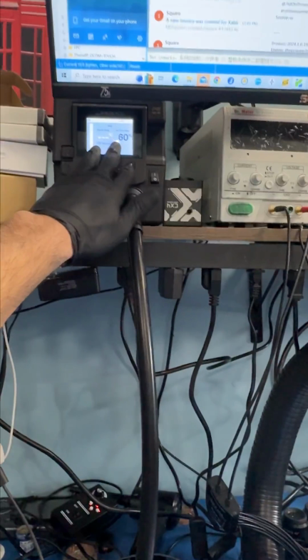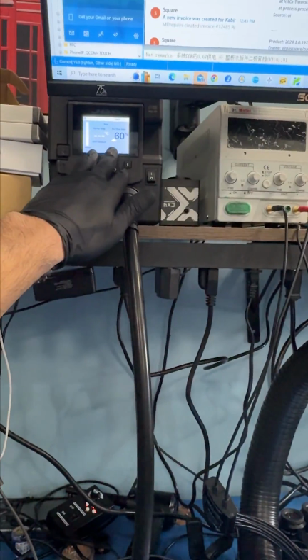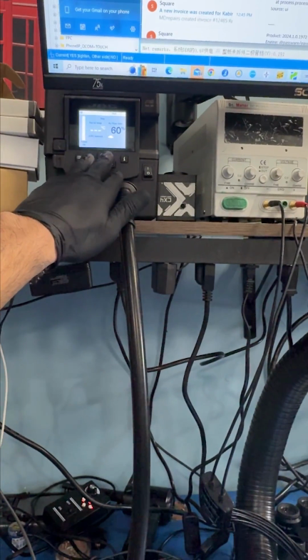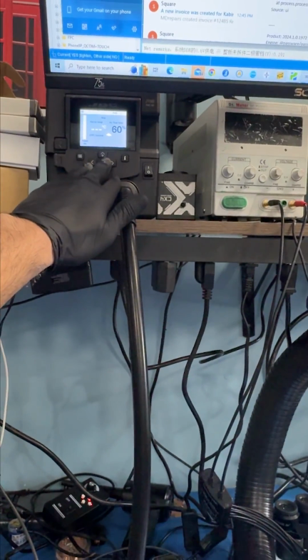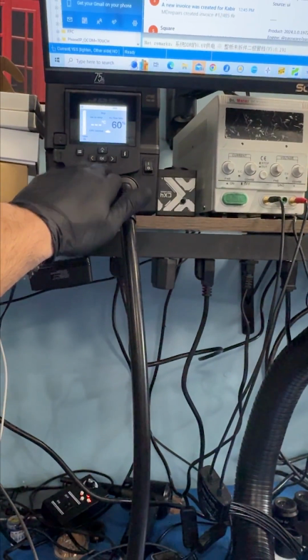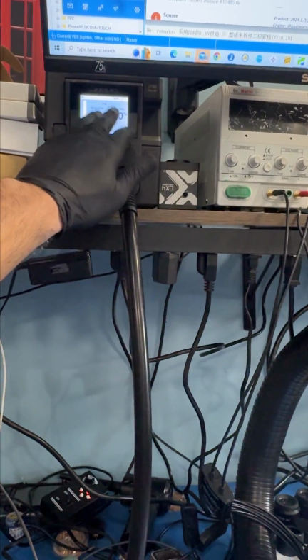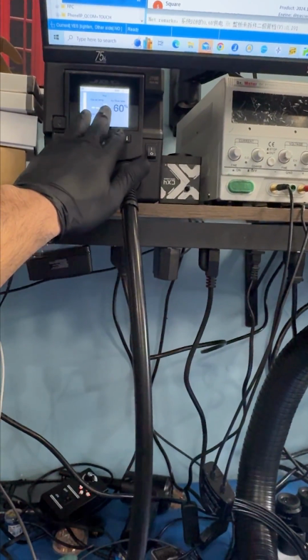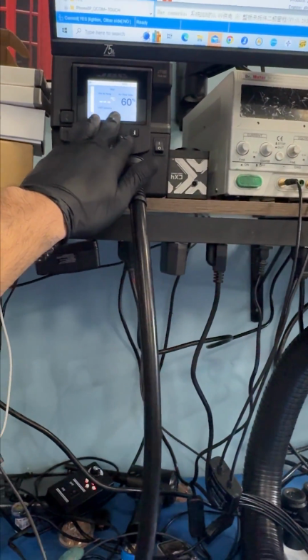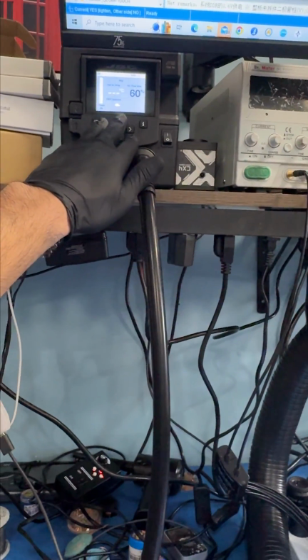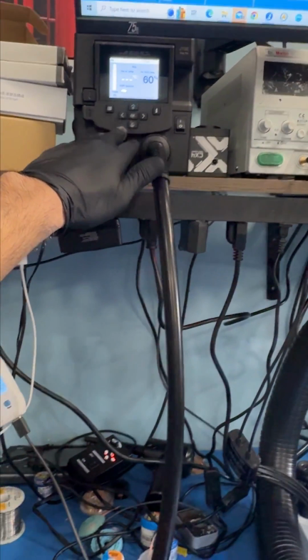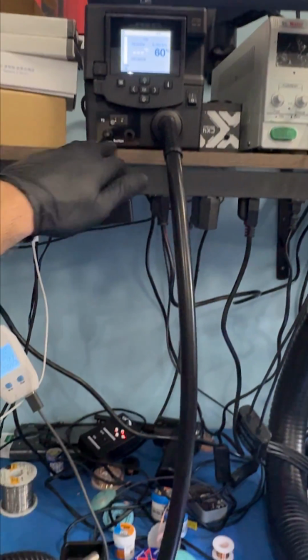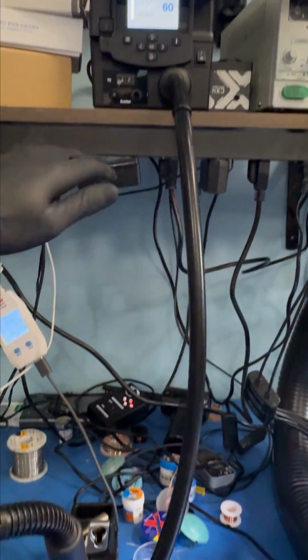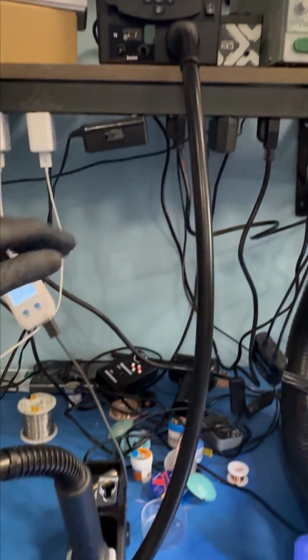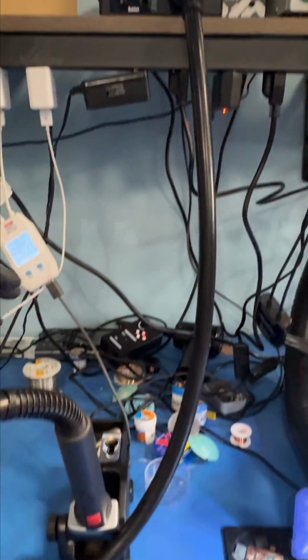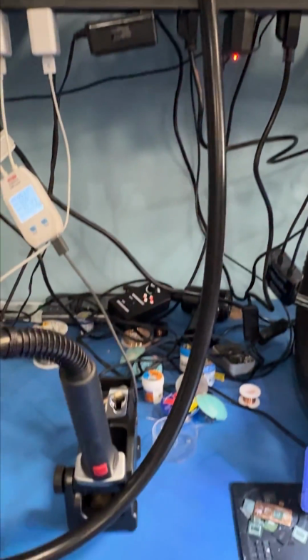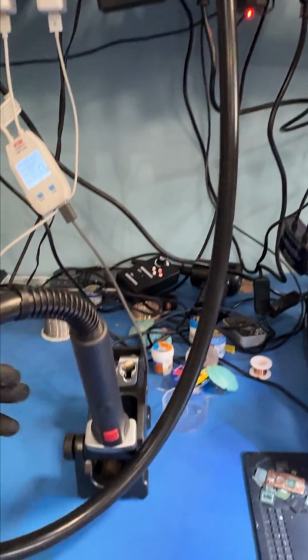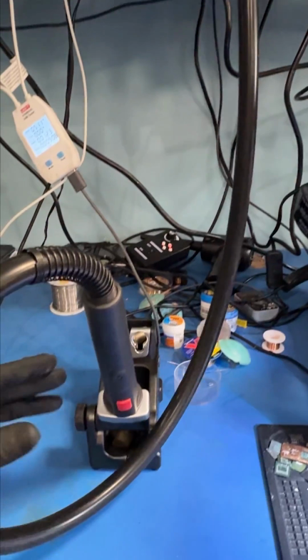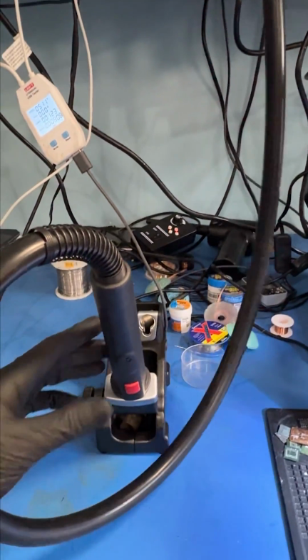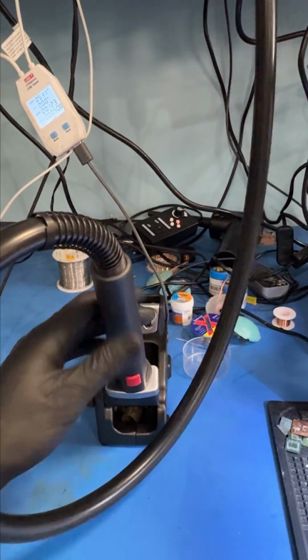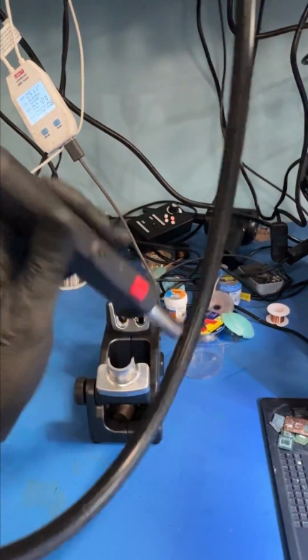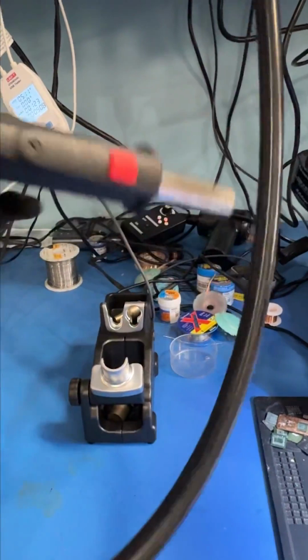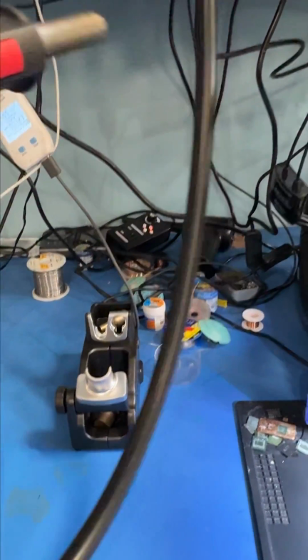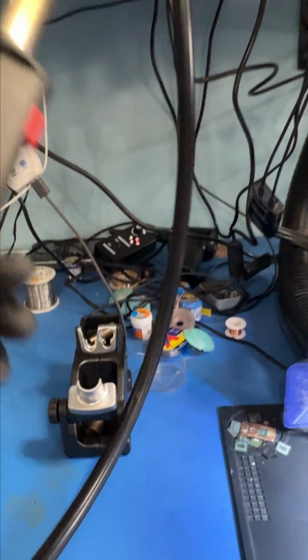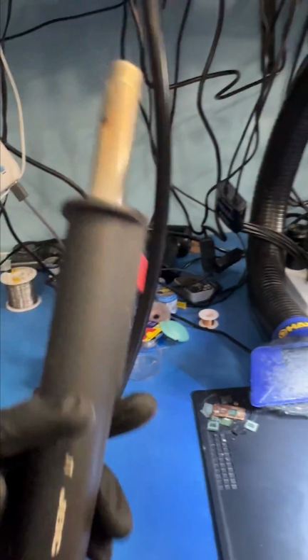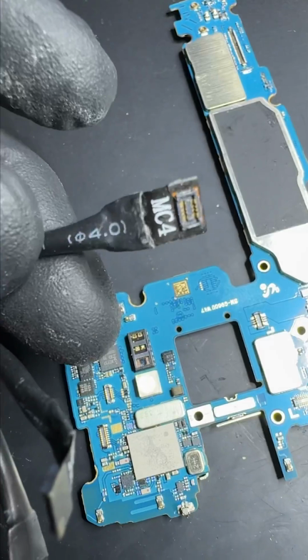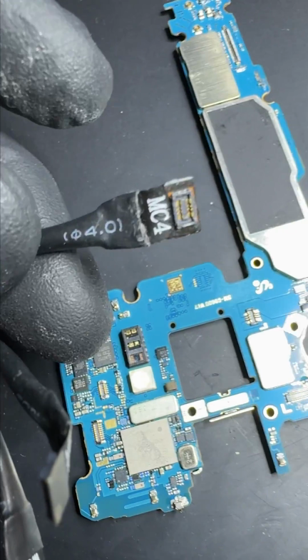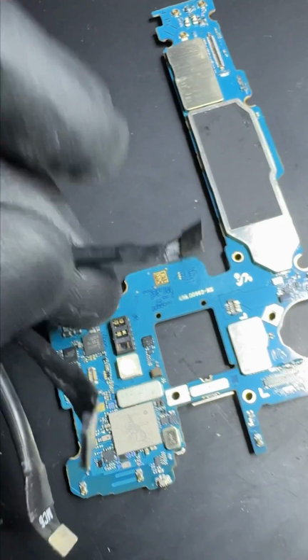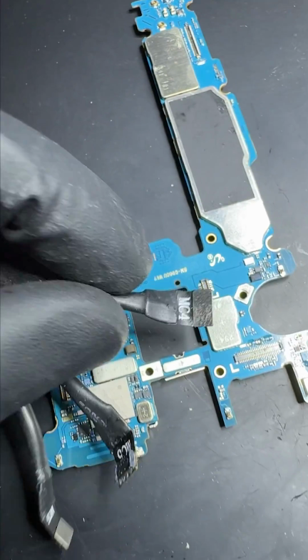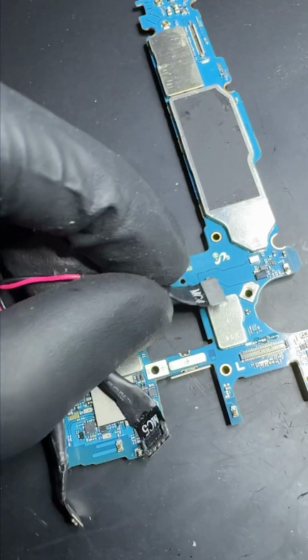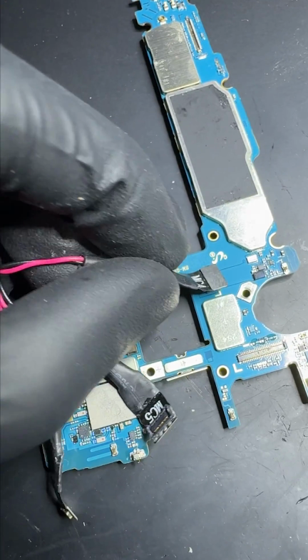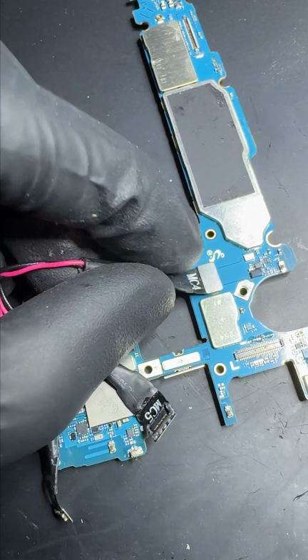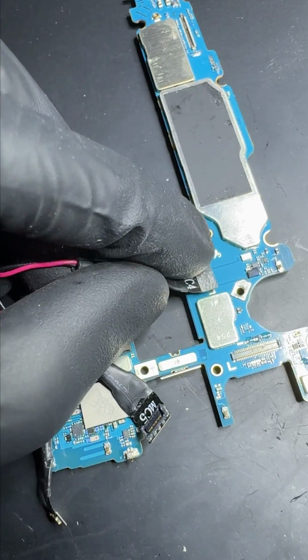And then I upgraded my hot air station to a $2,300 setup. Once you try these tools, you can't go back. Alright, let's see if we can recover this guy's pictures.